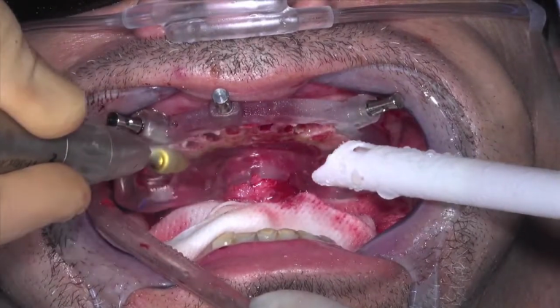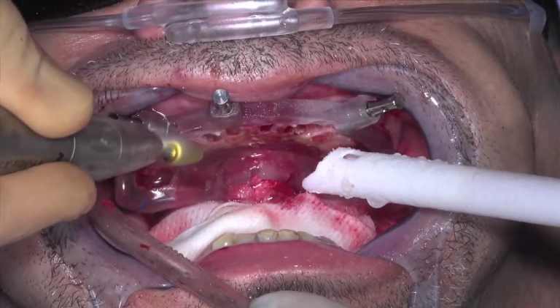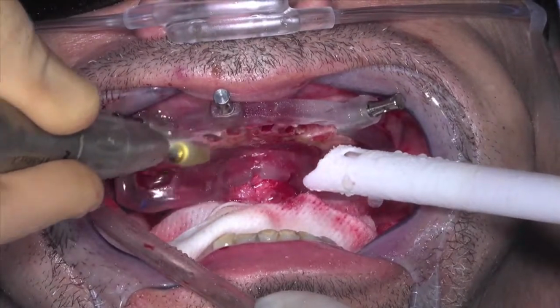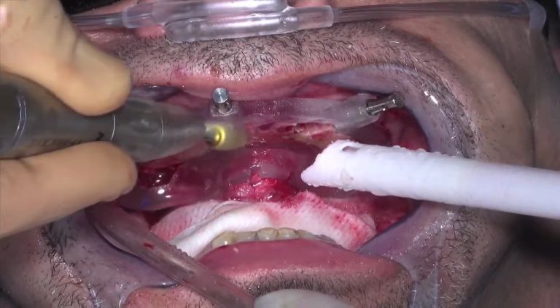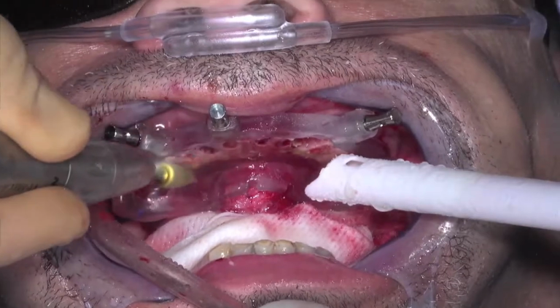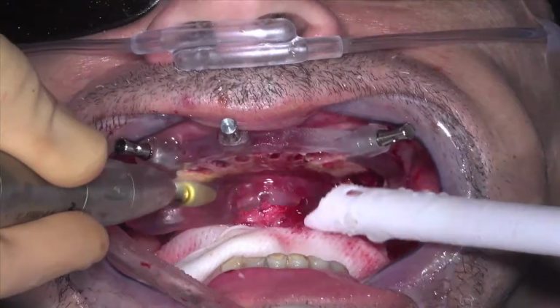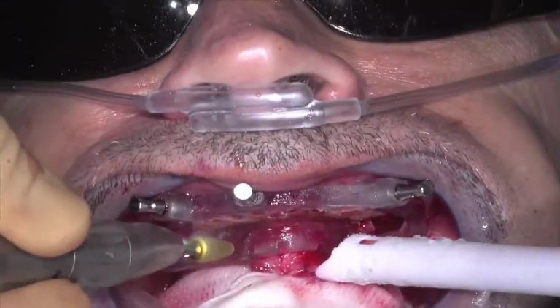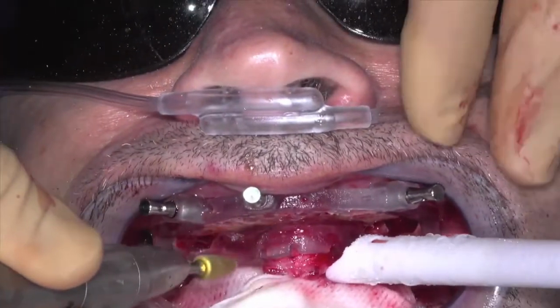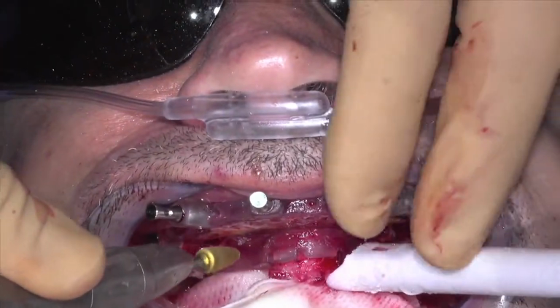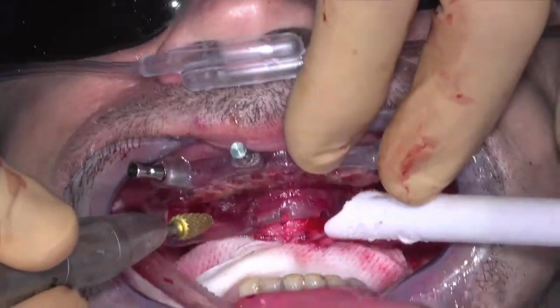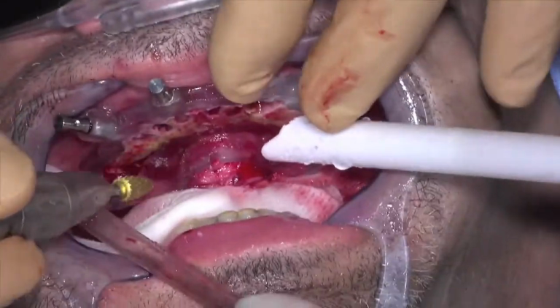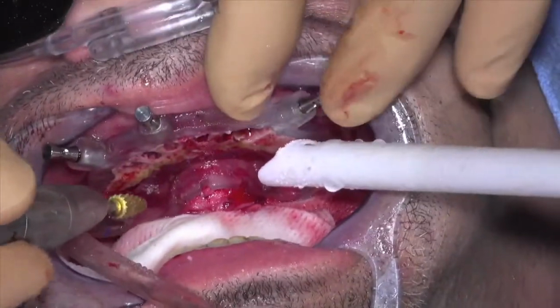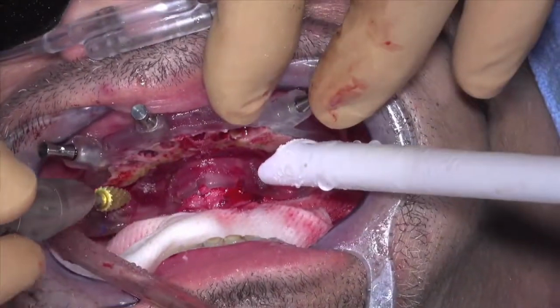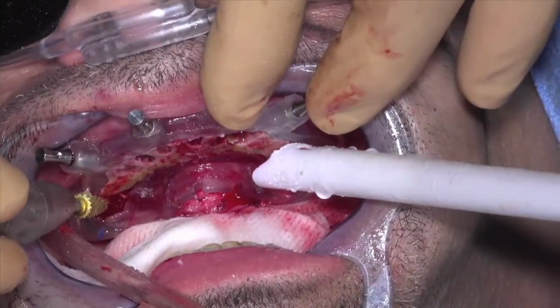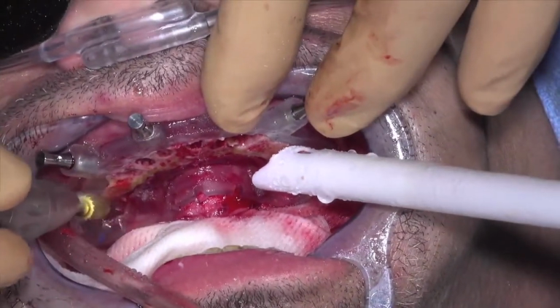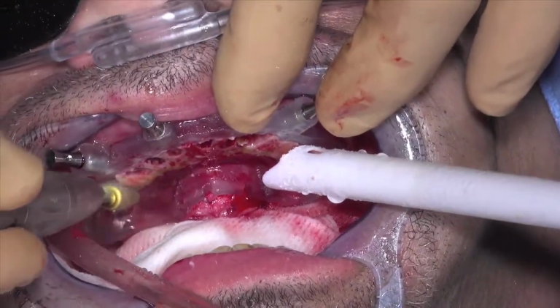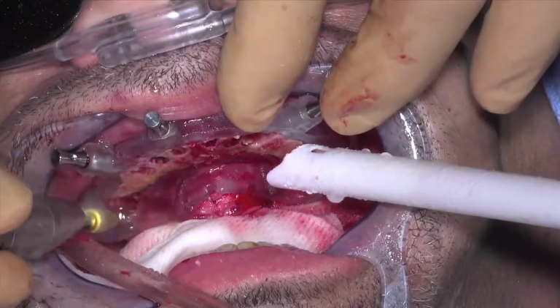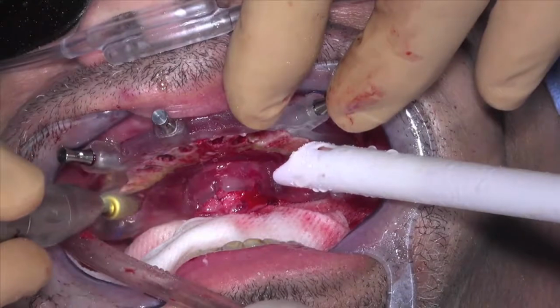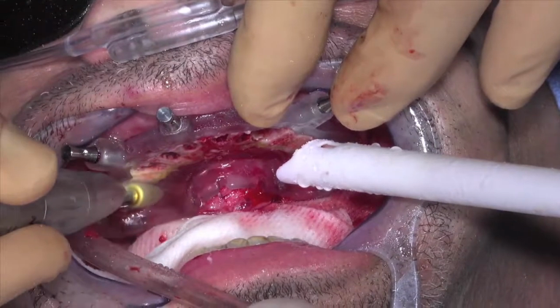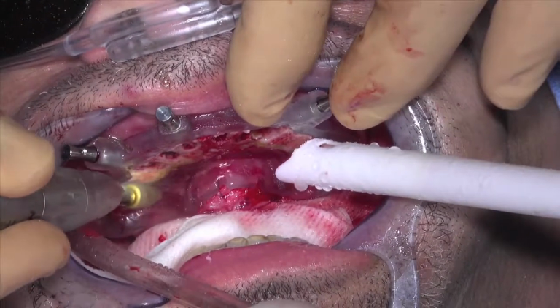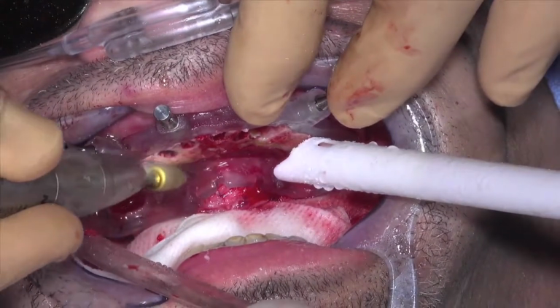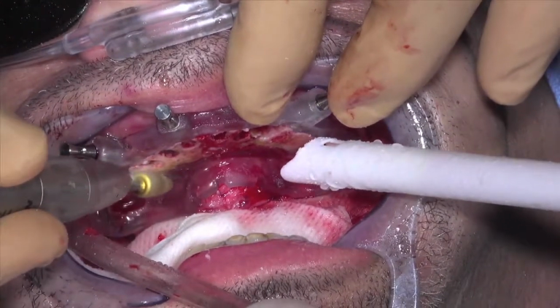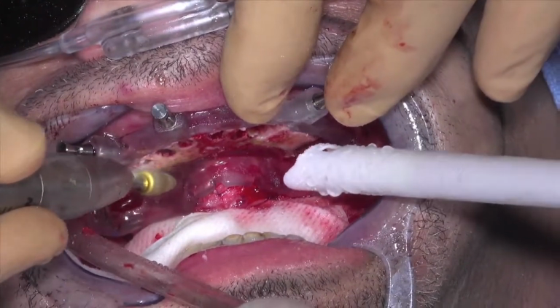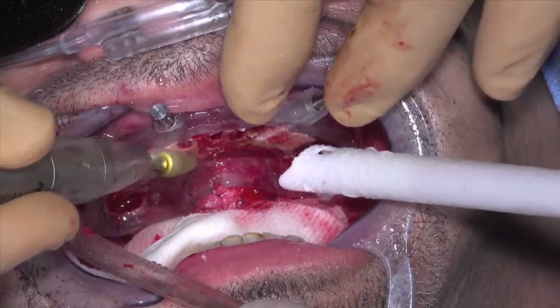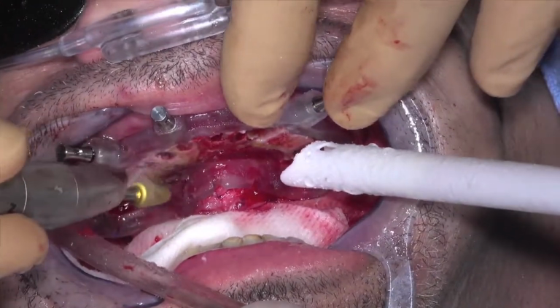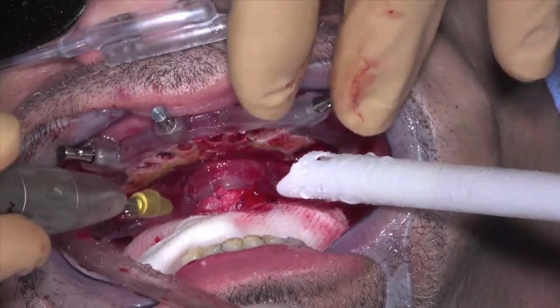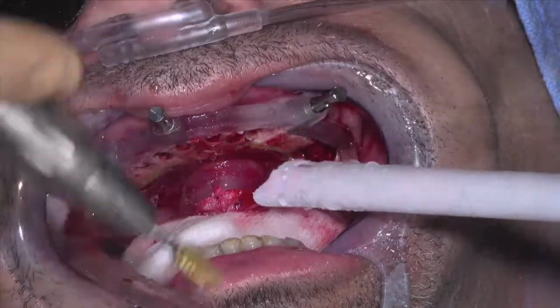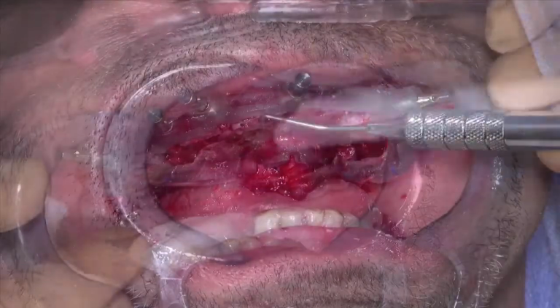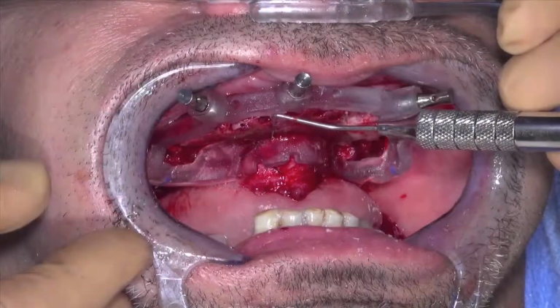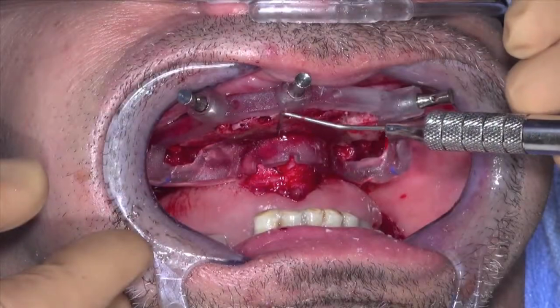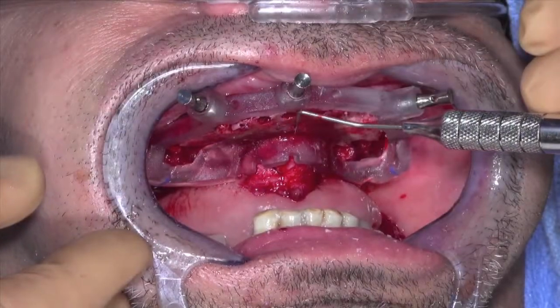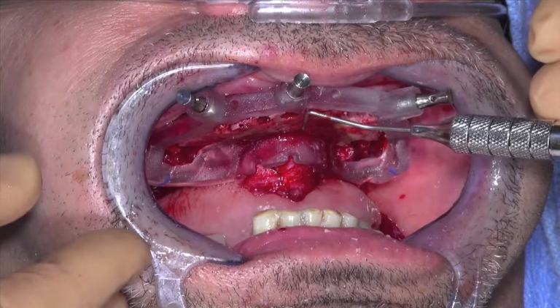The end goal is to have the entire alveolar ridge flat and flush to the bone foundation guide. Too much bone reduction would leave the implants above the crest of the alveolar ridge. Check the reduction with a metal periodontal probe.